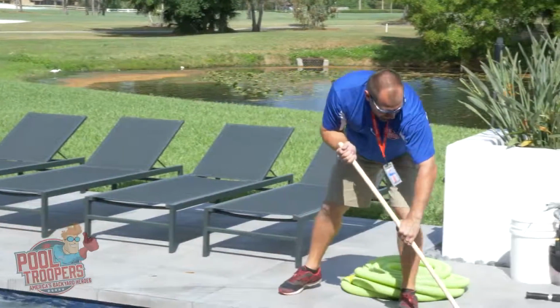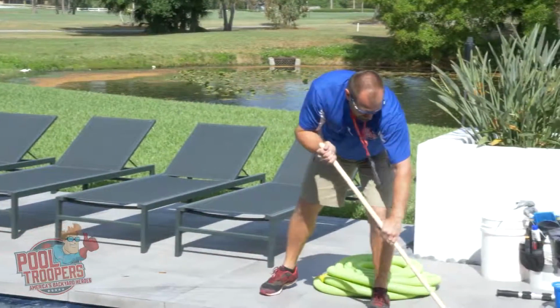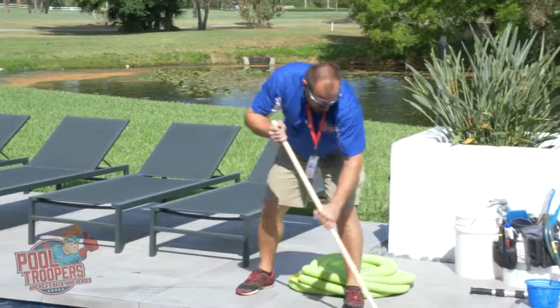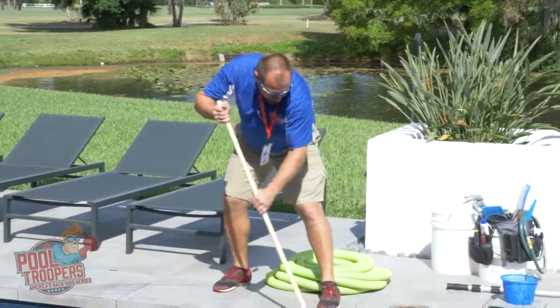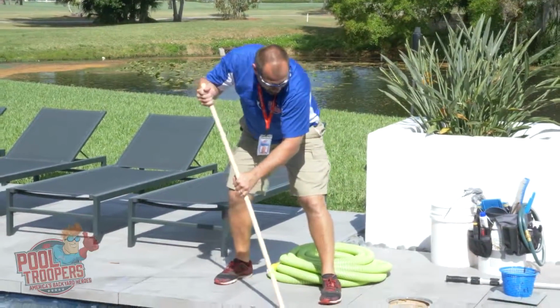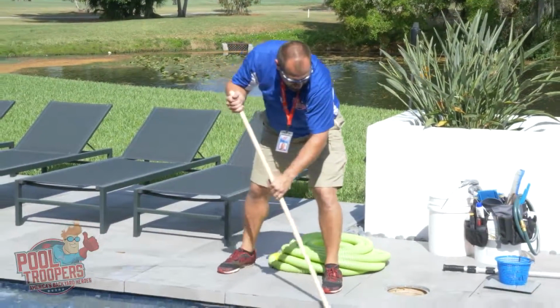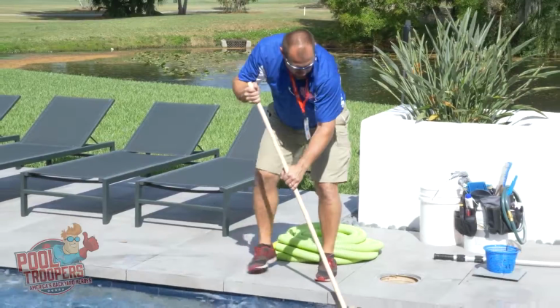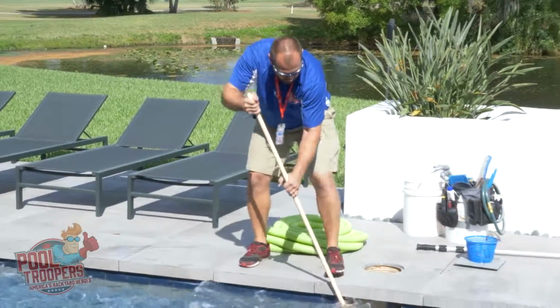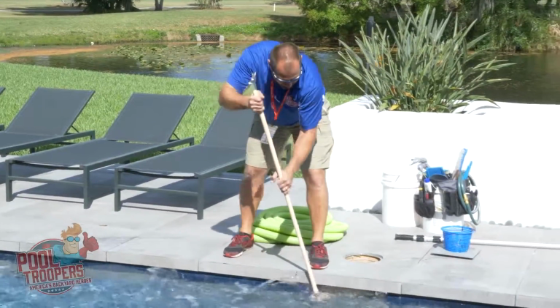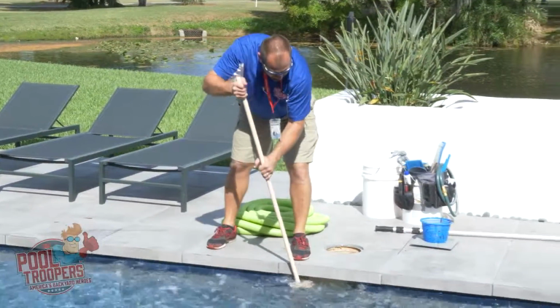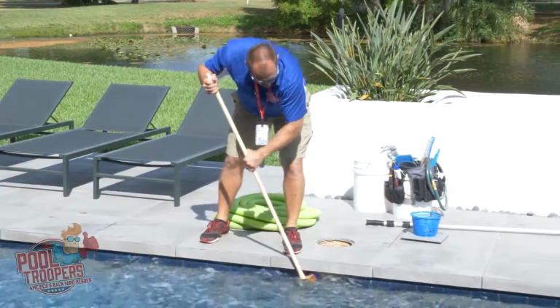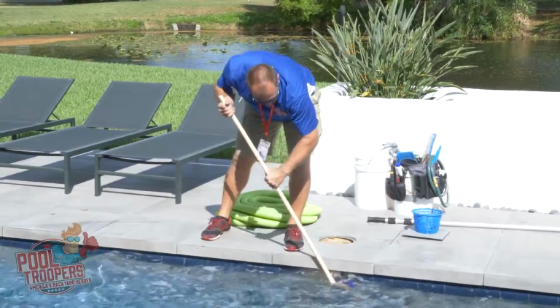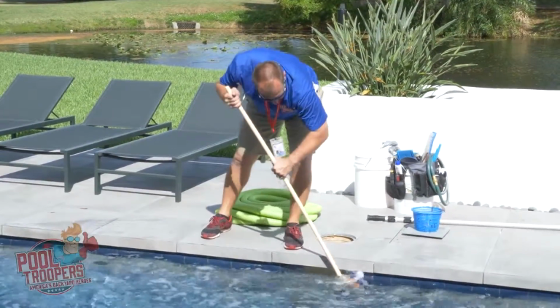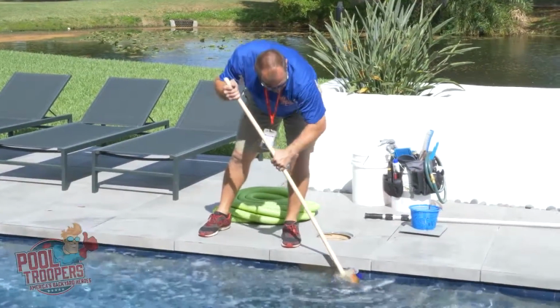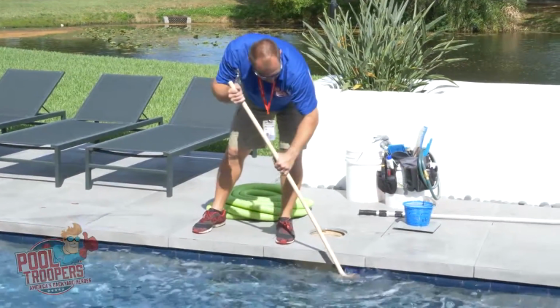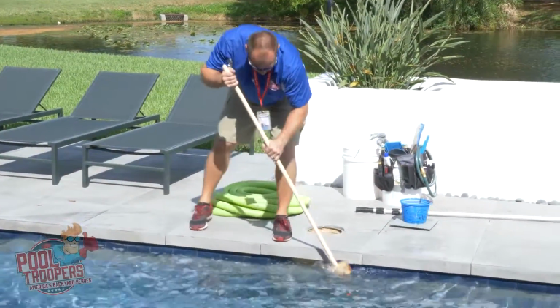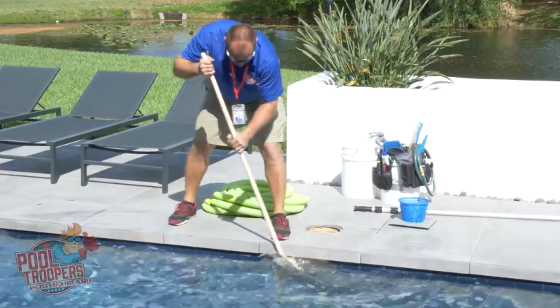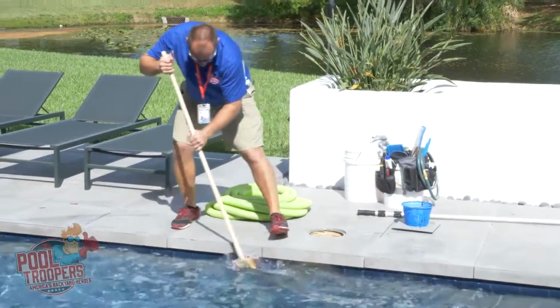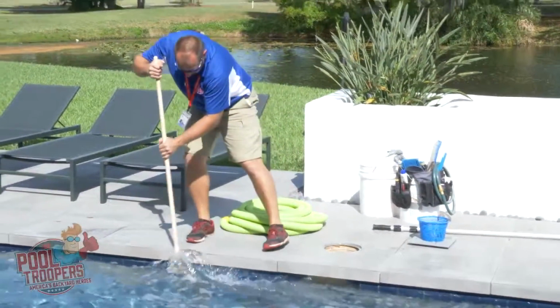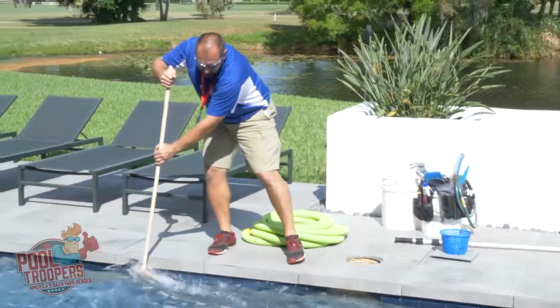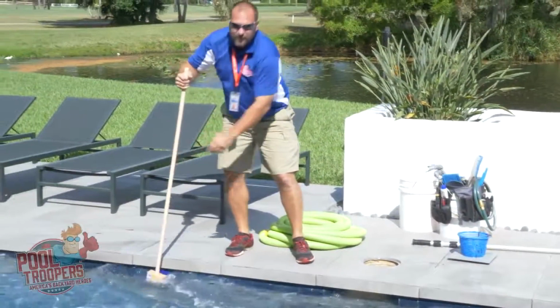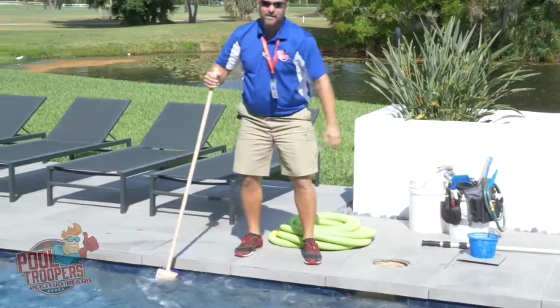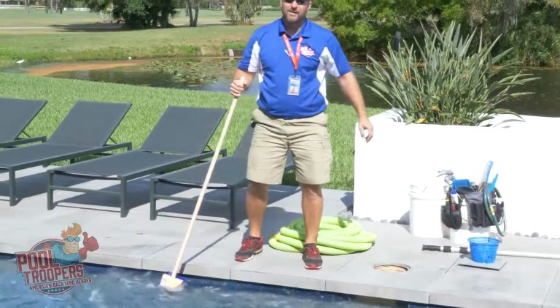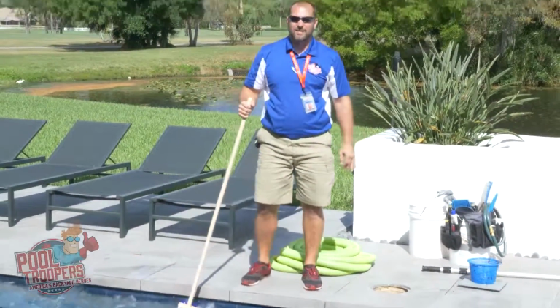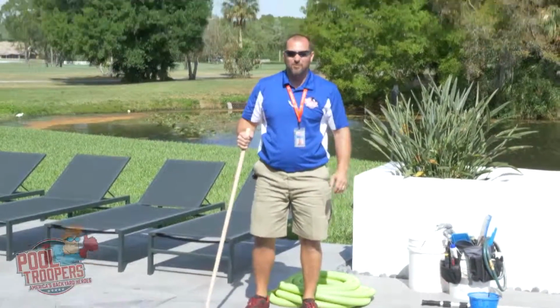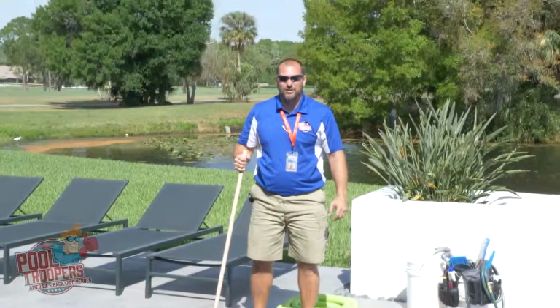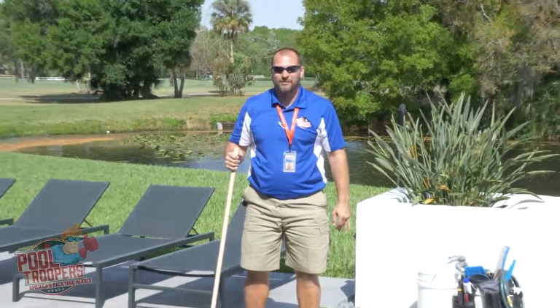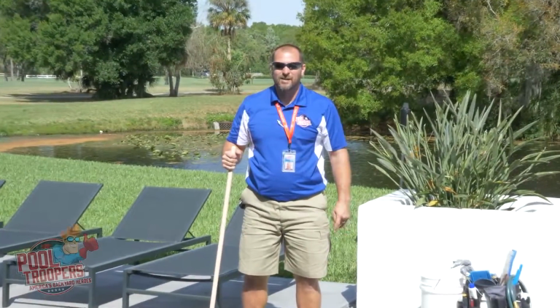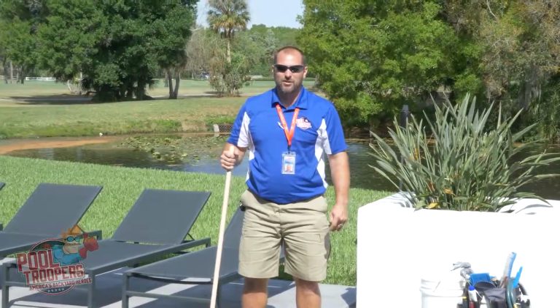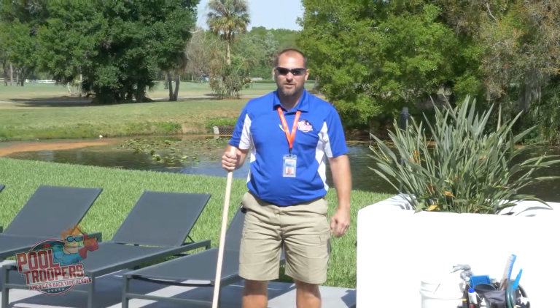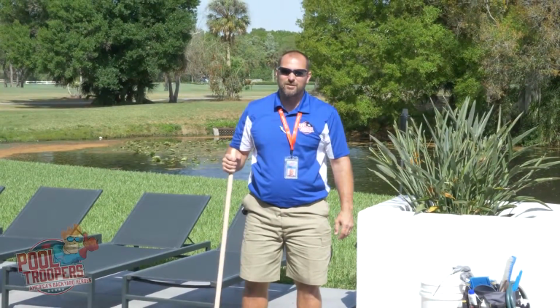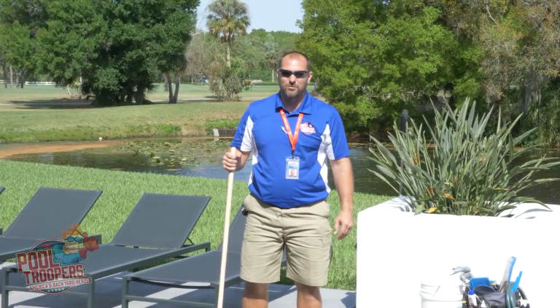As you get farther along, you want to check the skimmer opening — make sure you get that real good. And that's tile brushing. If you have any questions, send your coach.